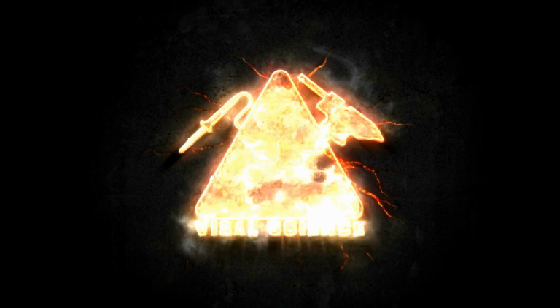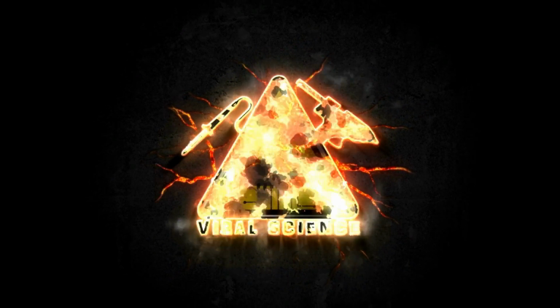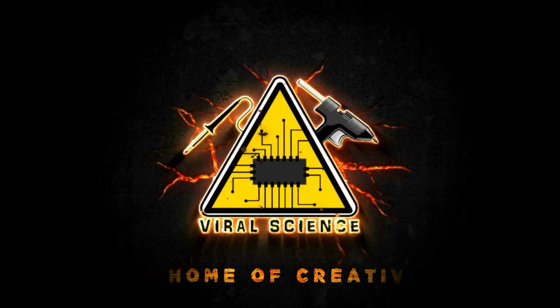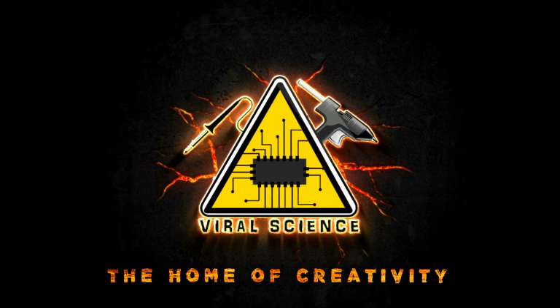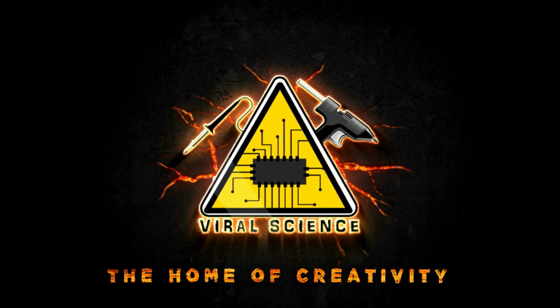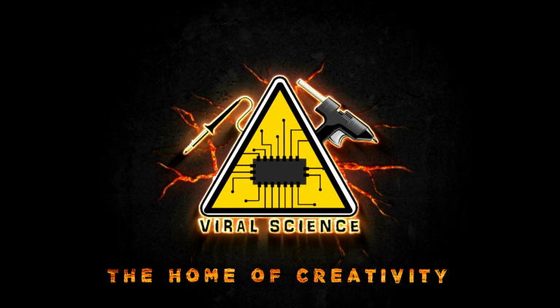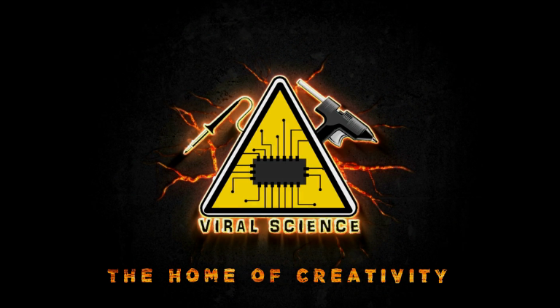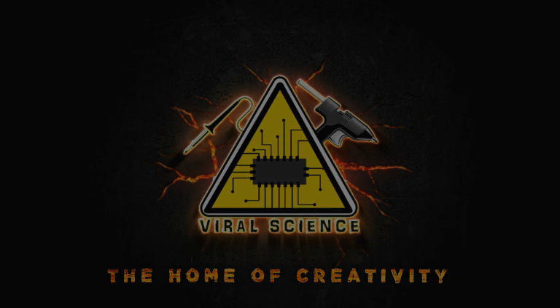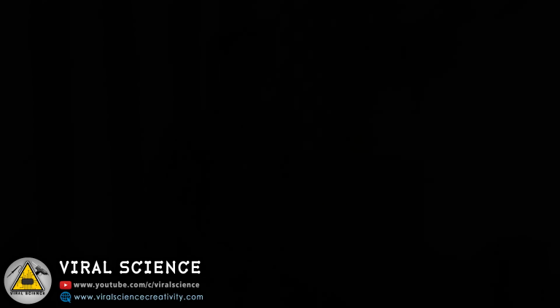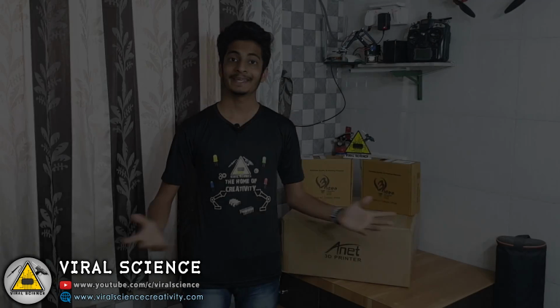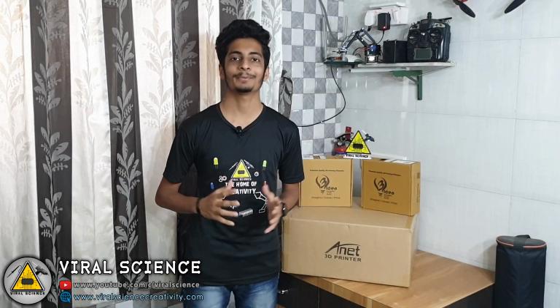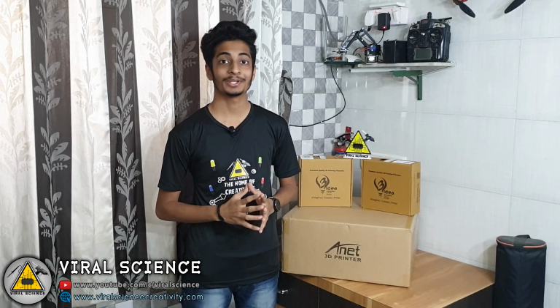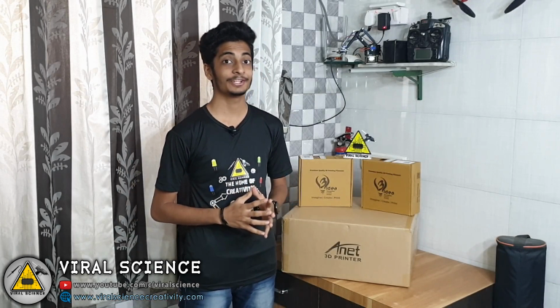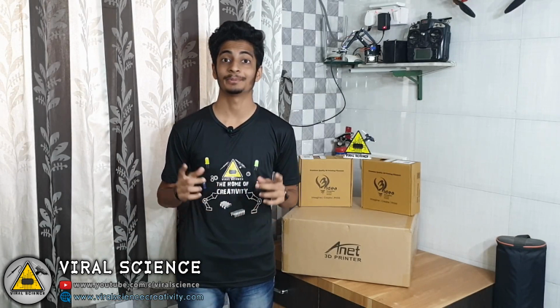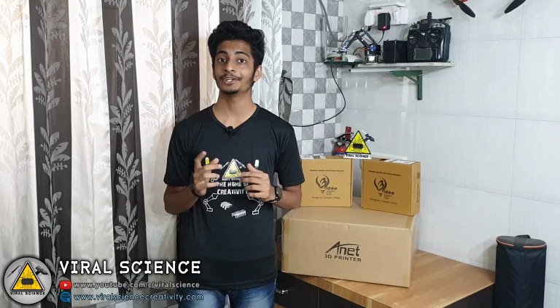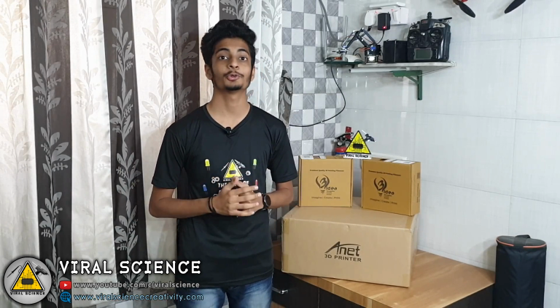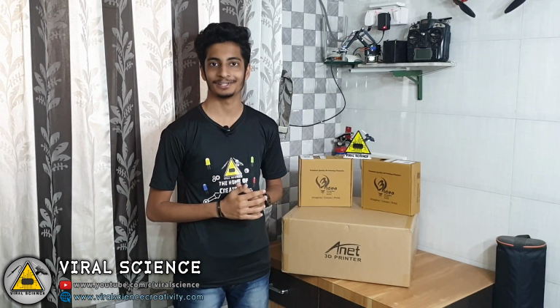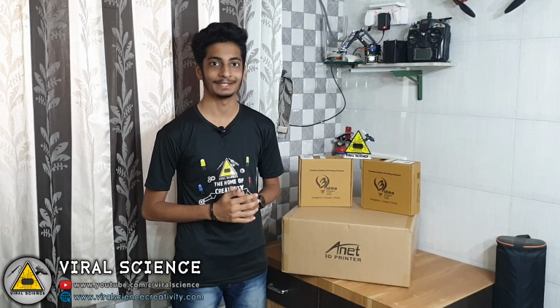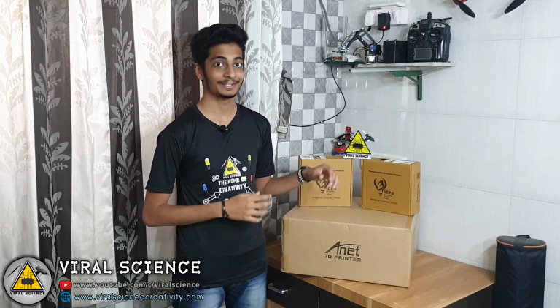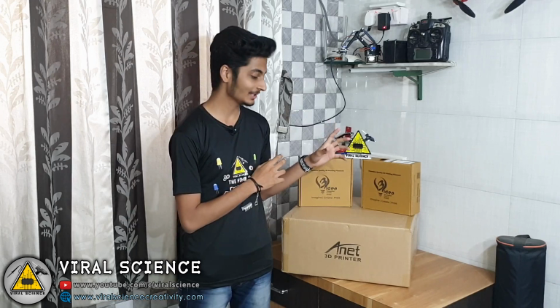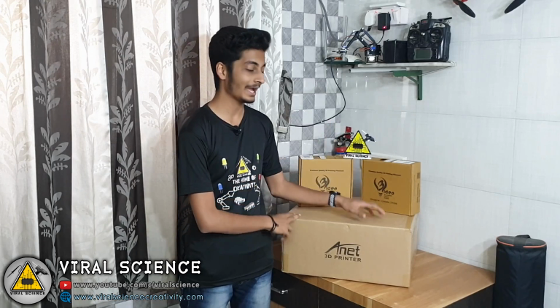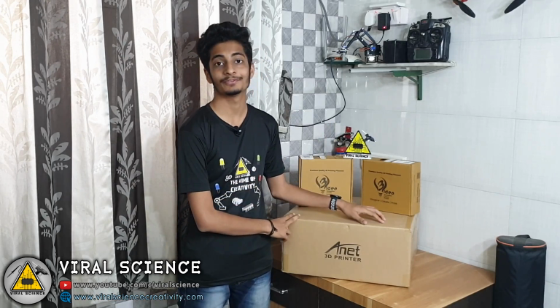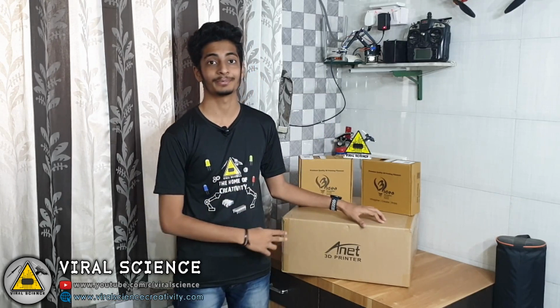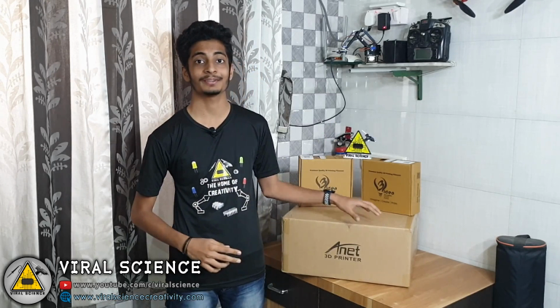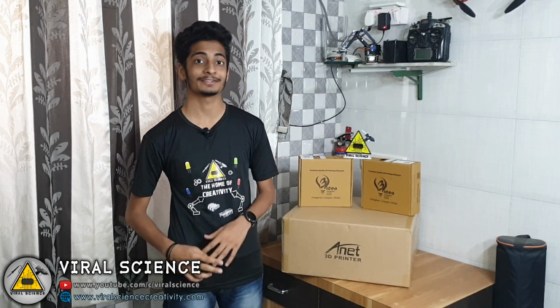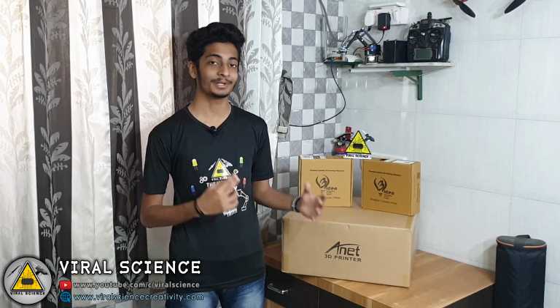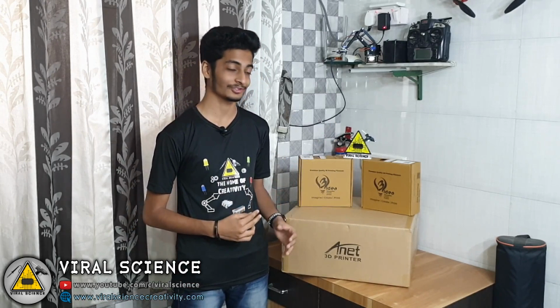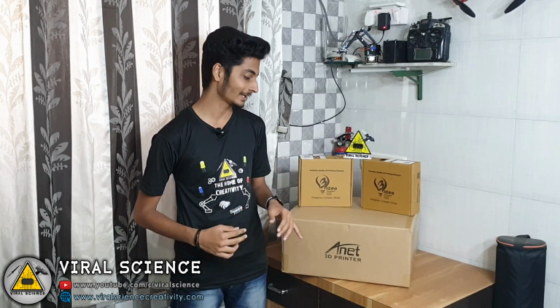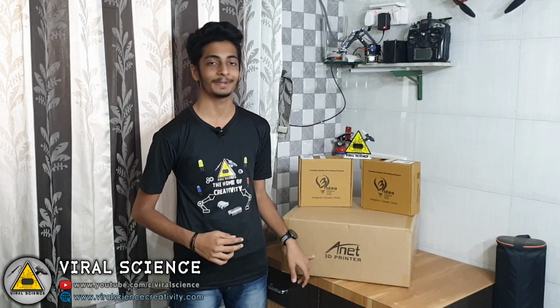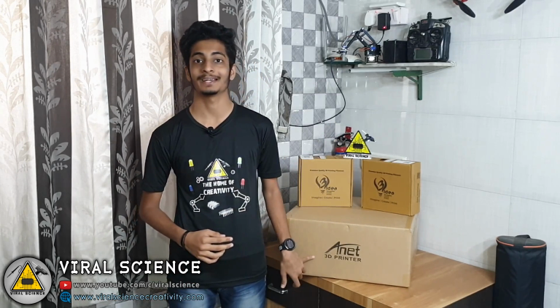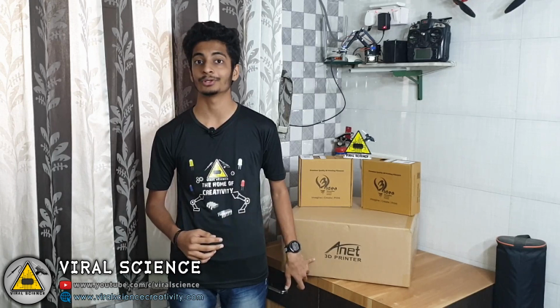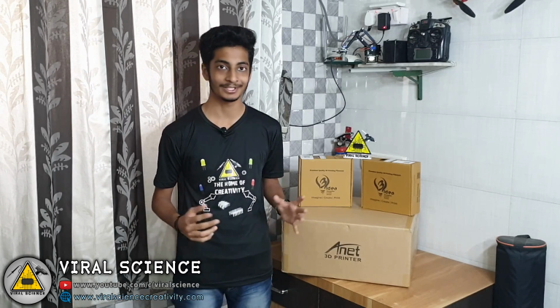Viral Science, the home of creativity. Hey guys, welcome back to another video. In a previous video I showed you a 3D pen, but in this video I have an upgraded and automated version of that 3D pen — that is a 3D printer.